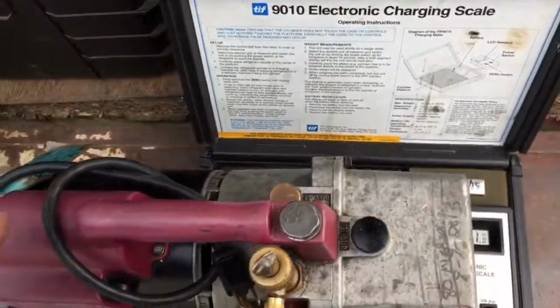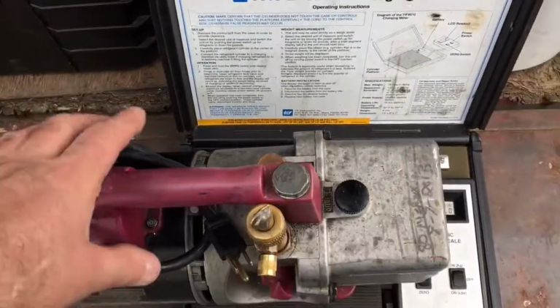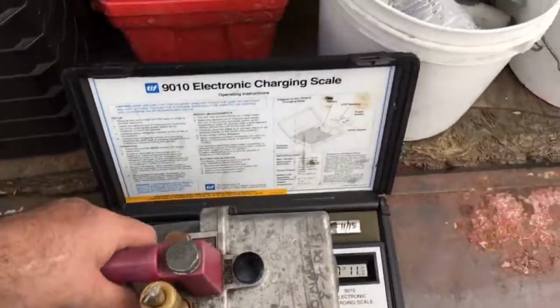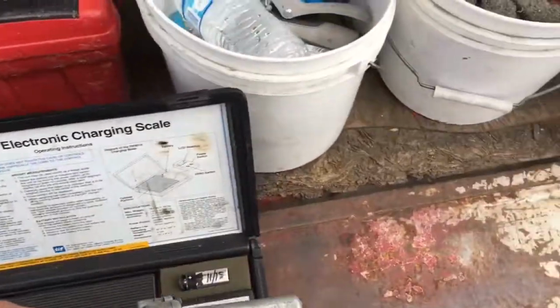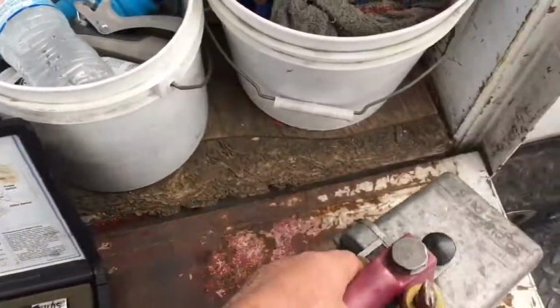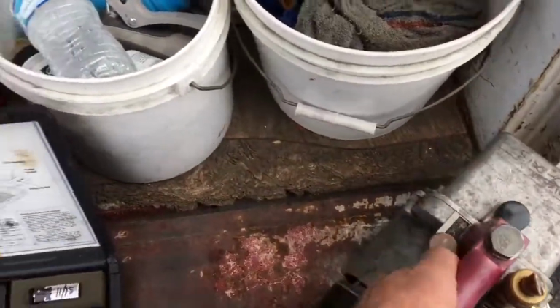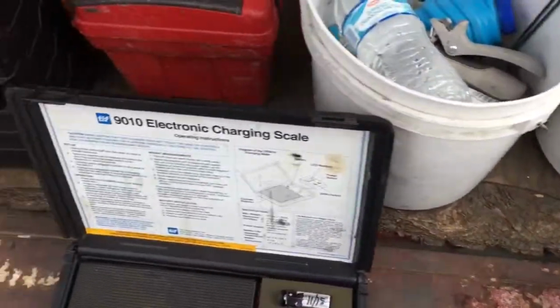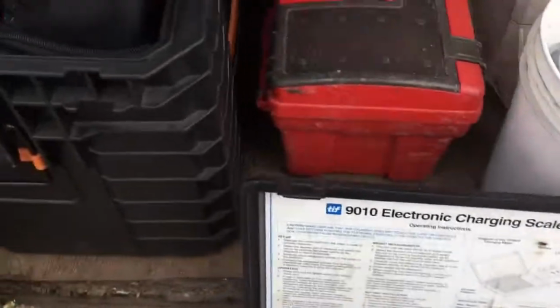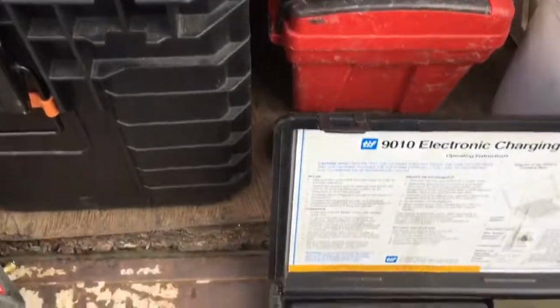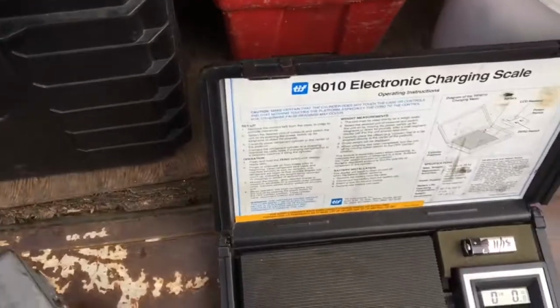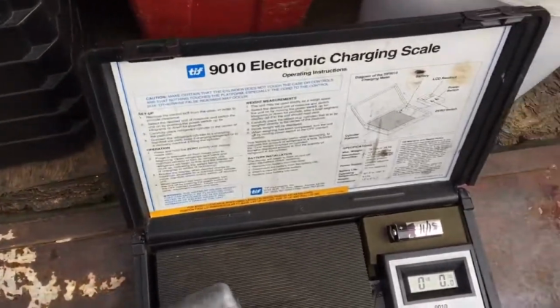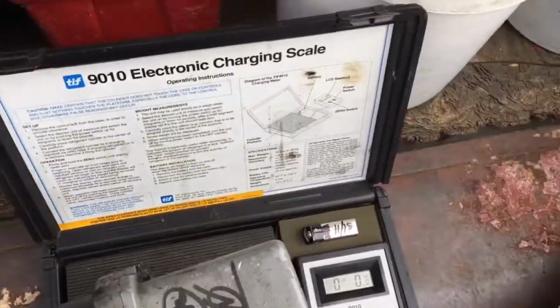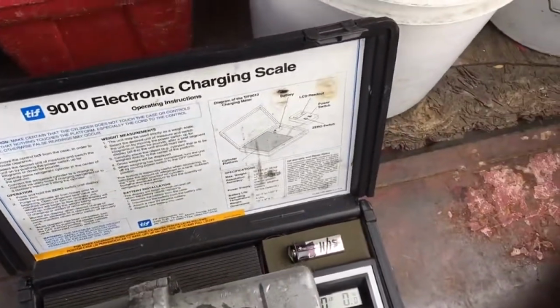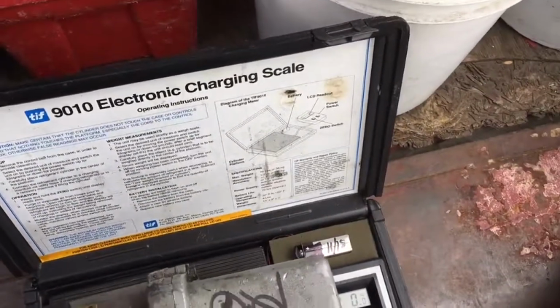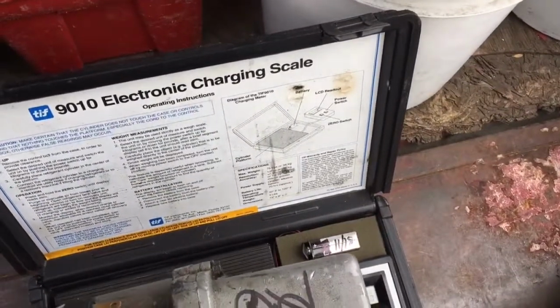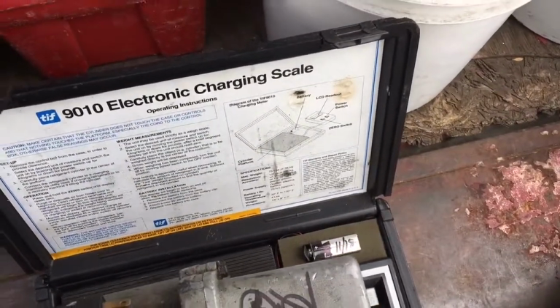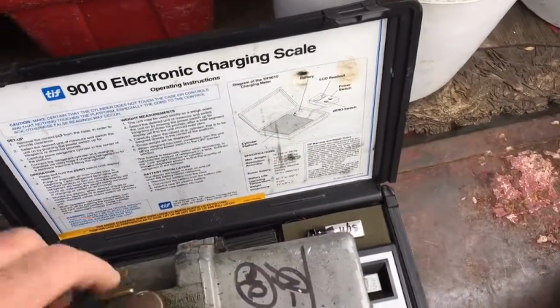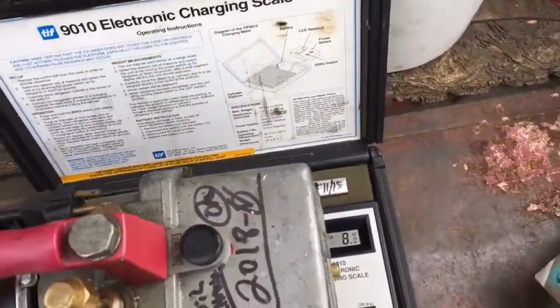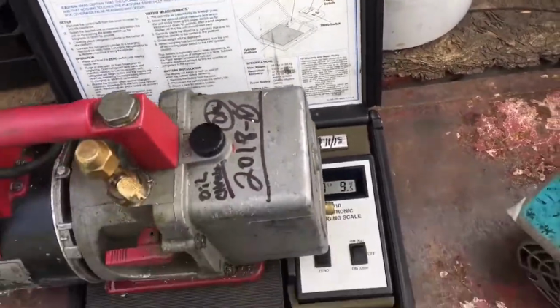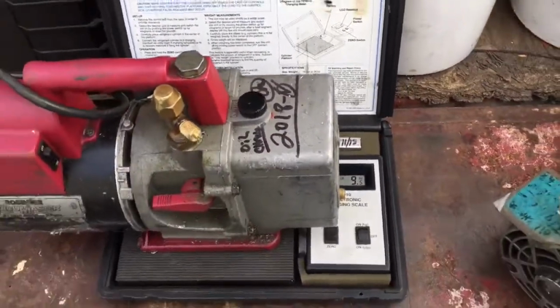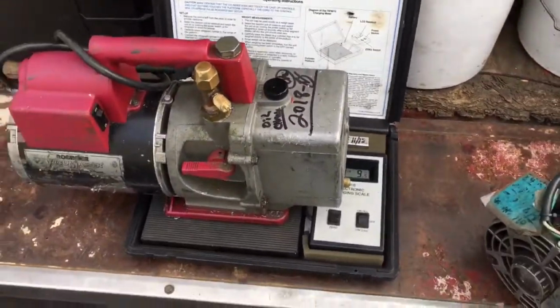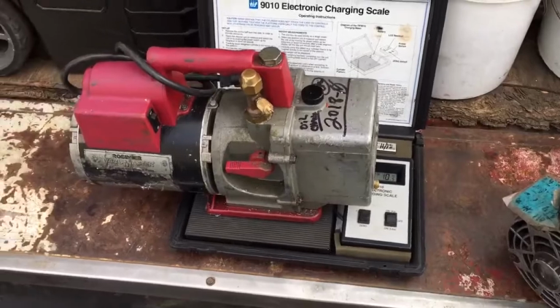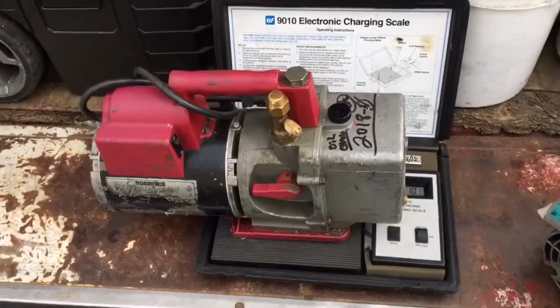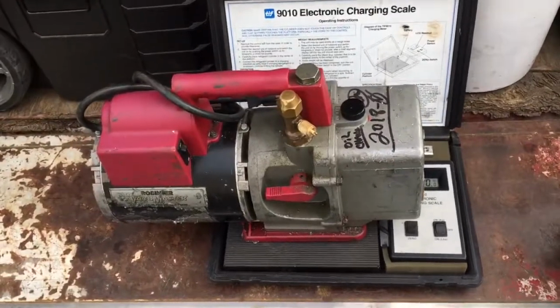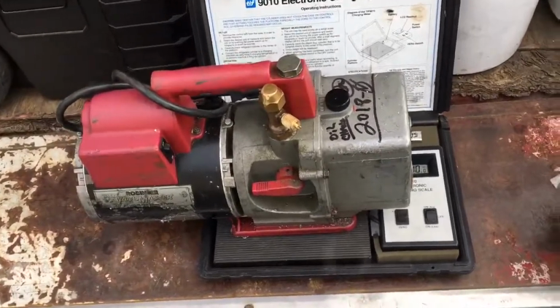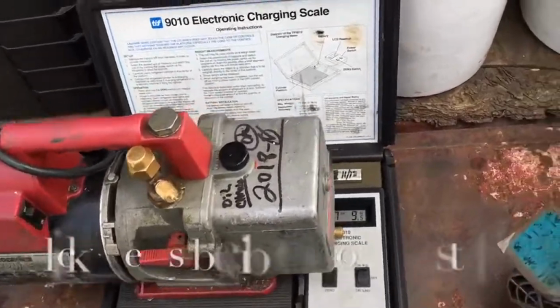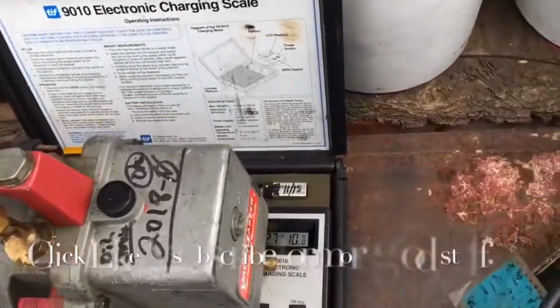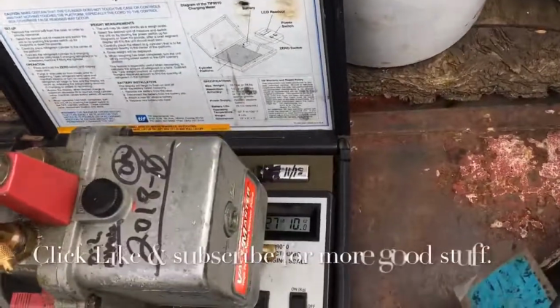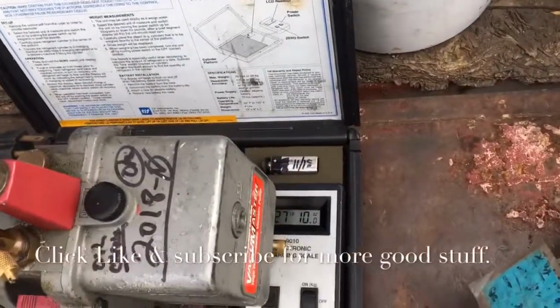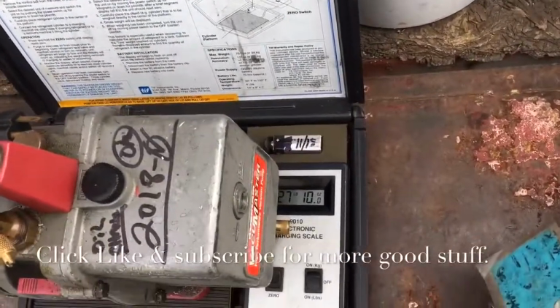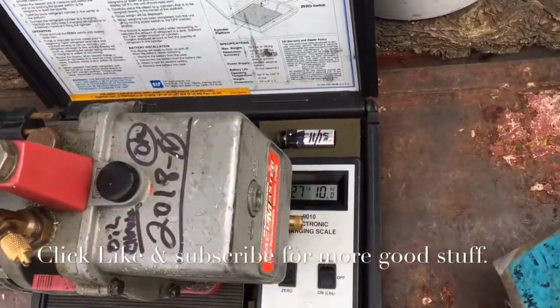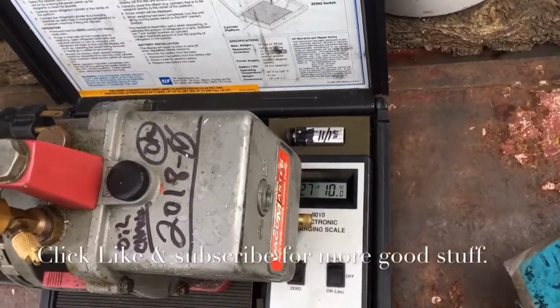Let's weigh the other one, see if it looks anything different. I don't think it does. 27 pounds, 10 ounces.